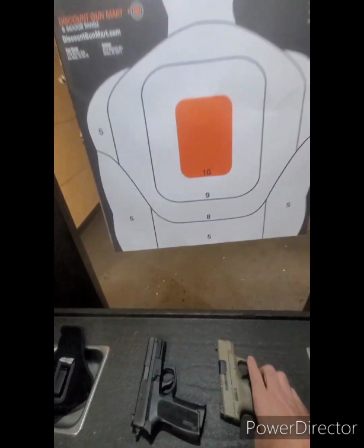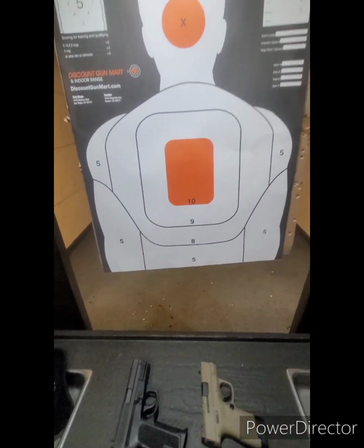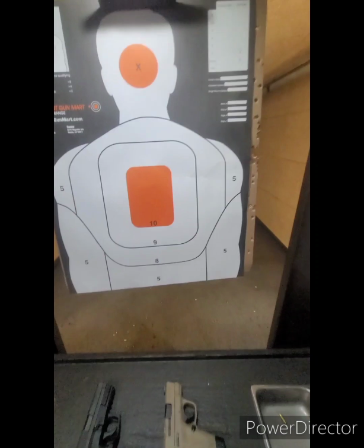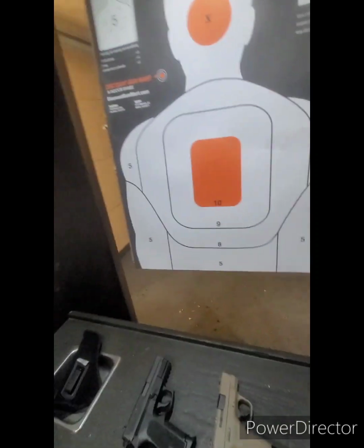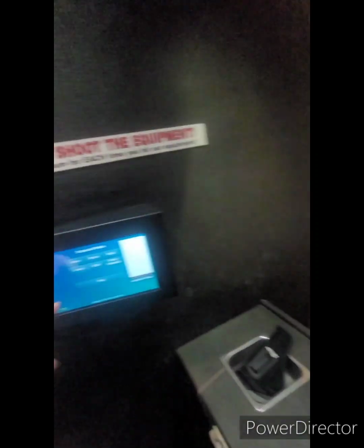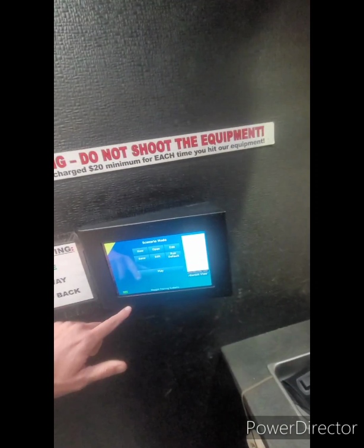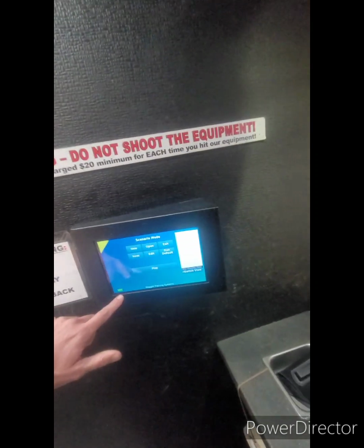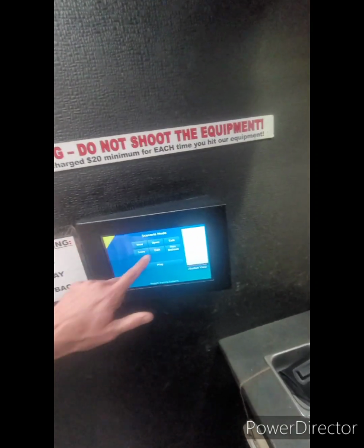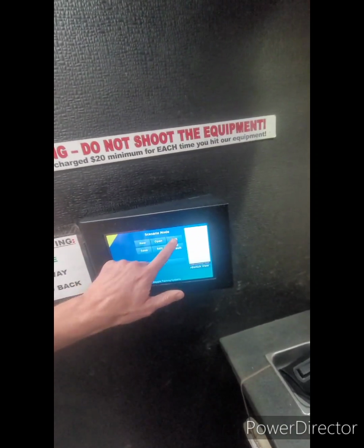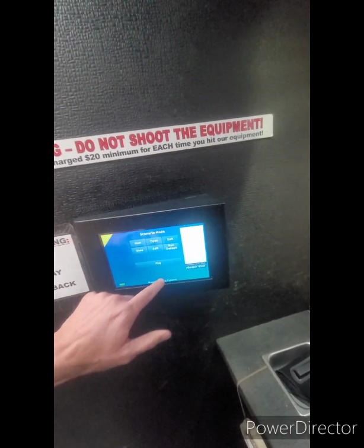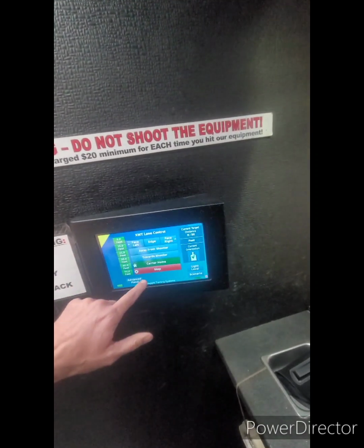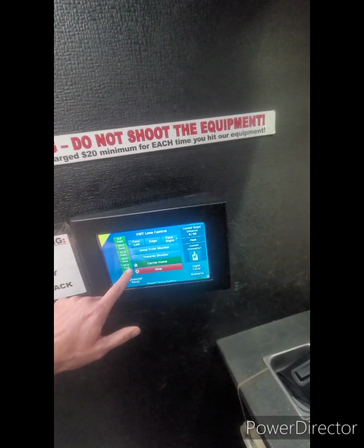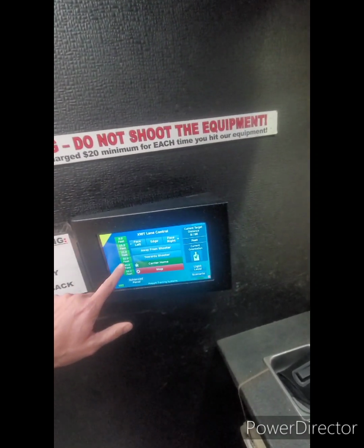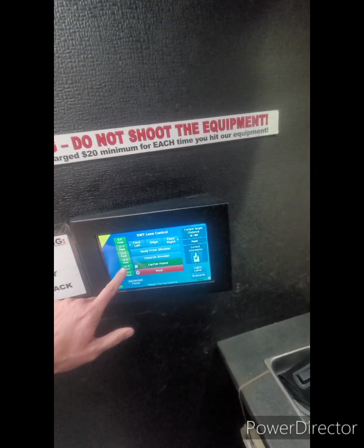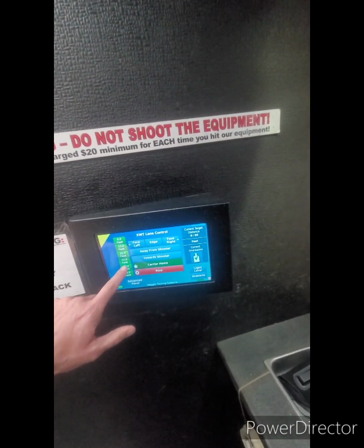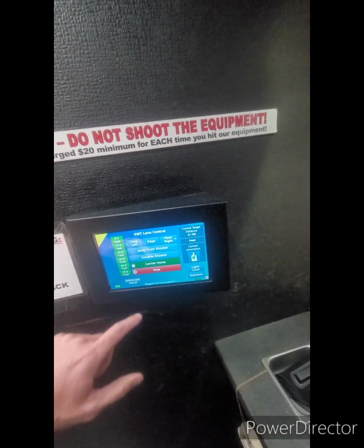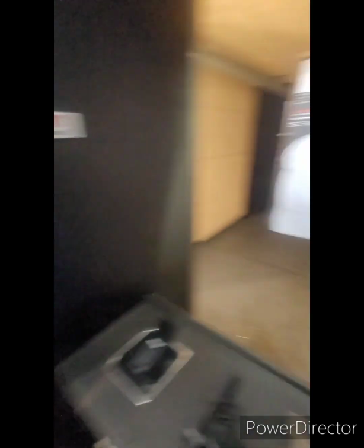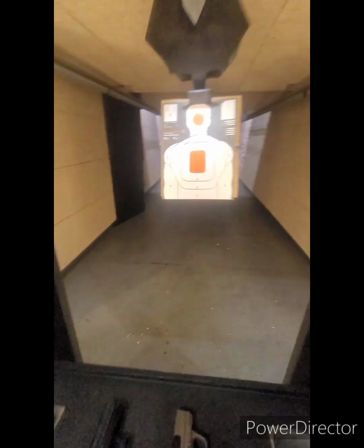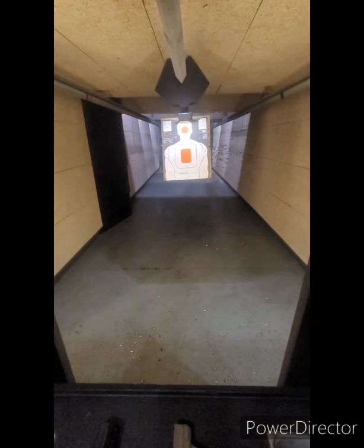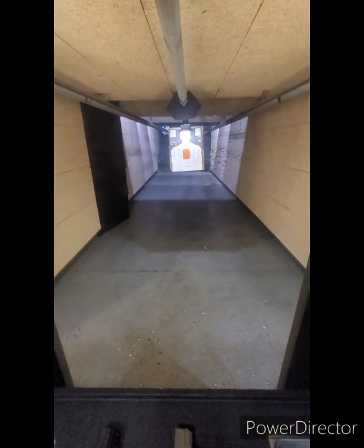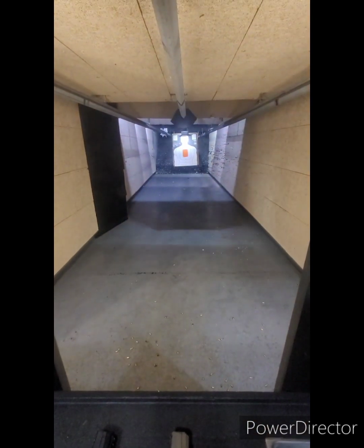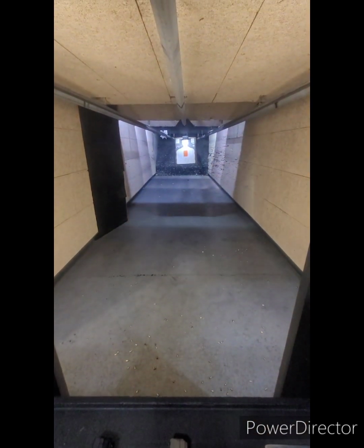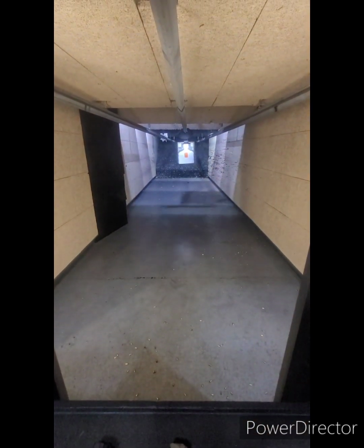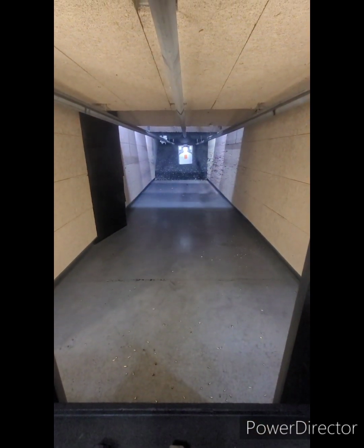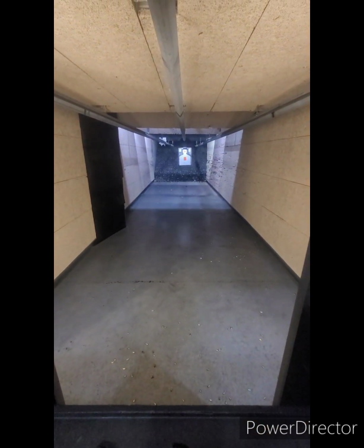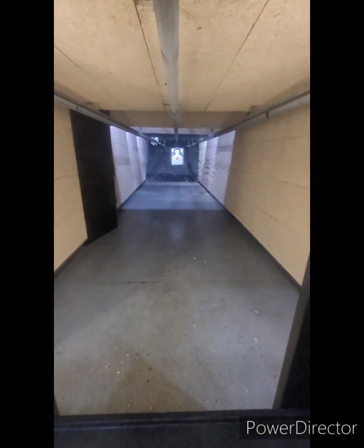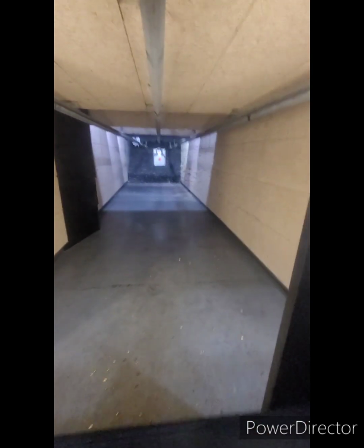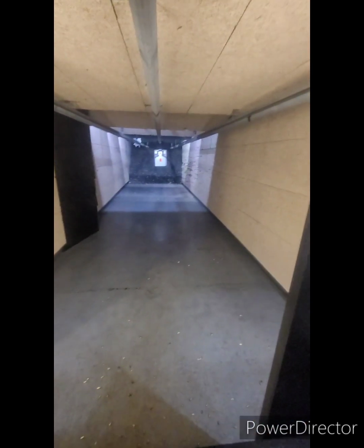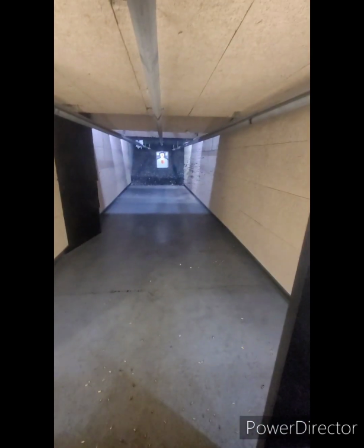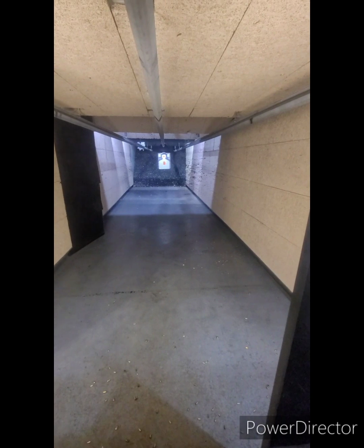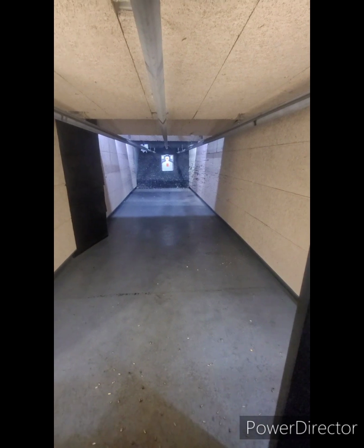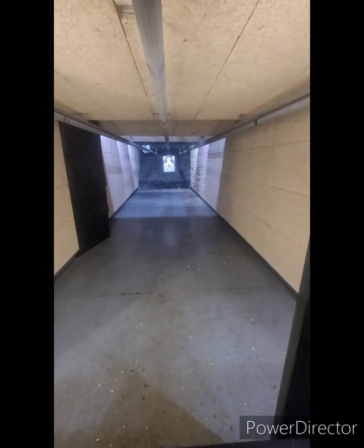So I'm going to shoot five of each. Let's put it at 30 feet and see how I'm shooting.